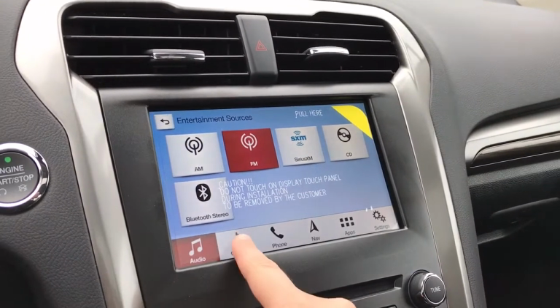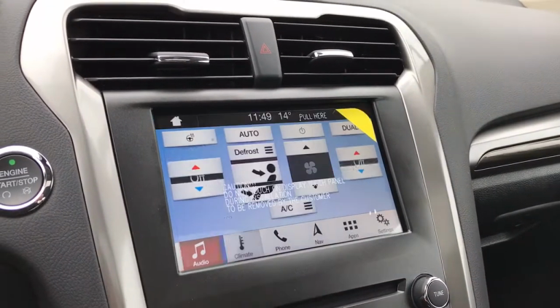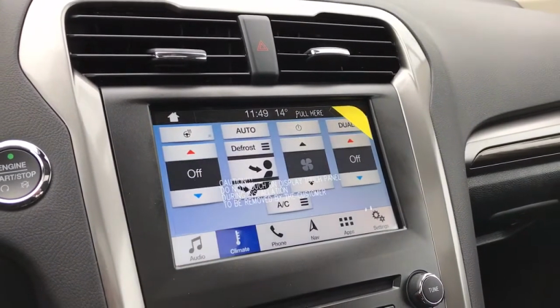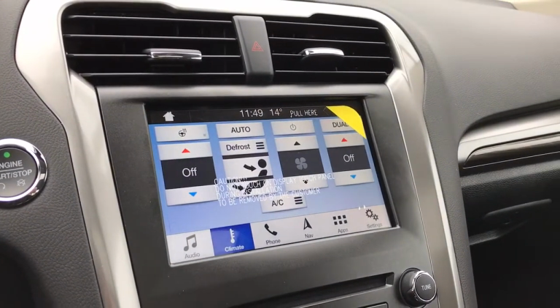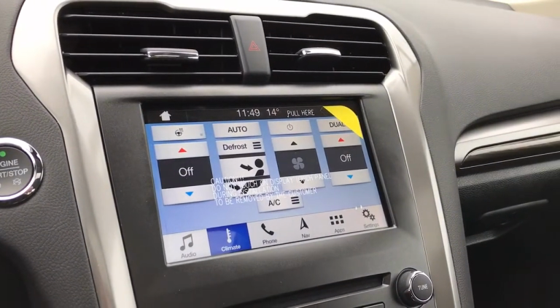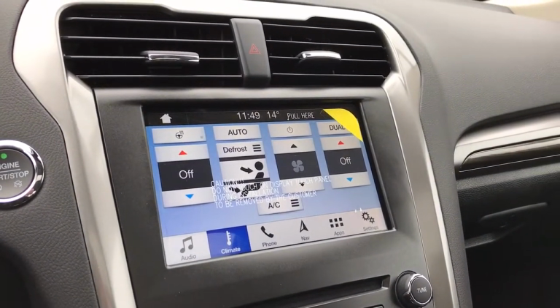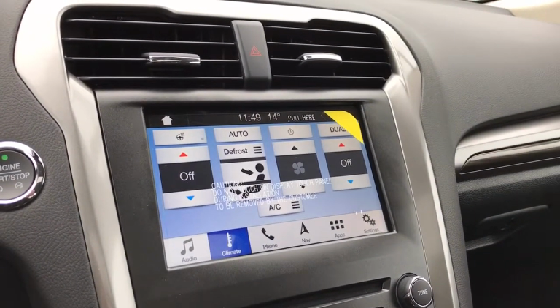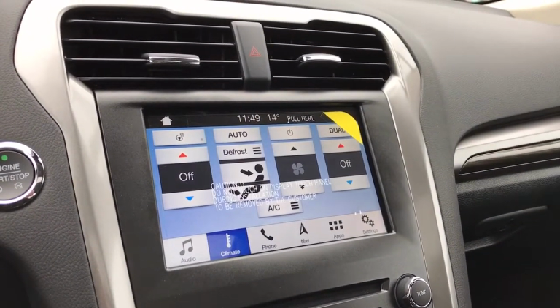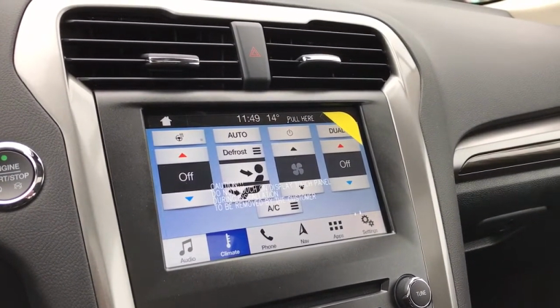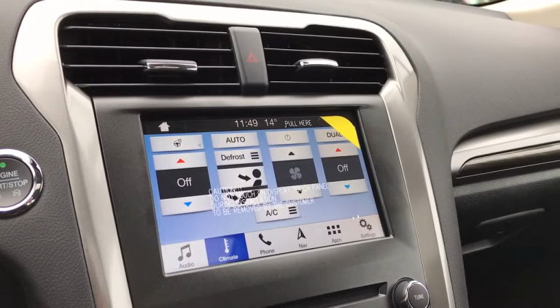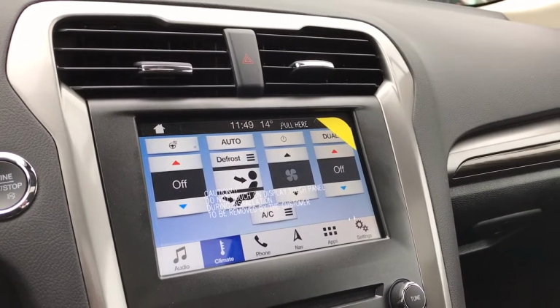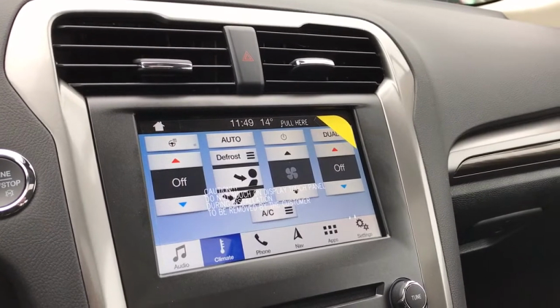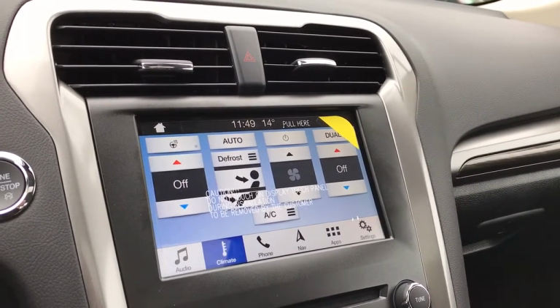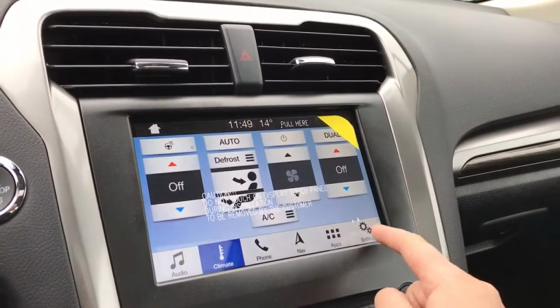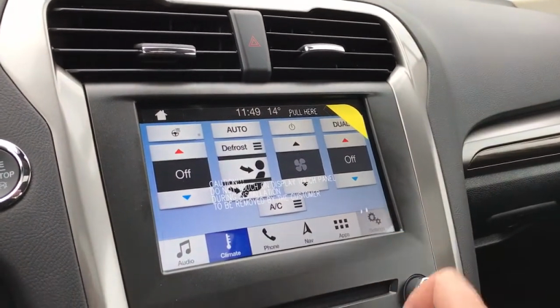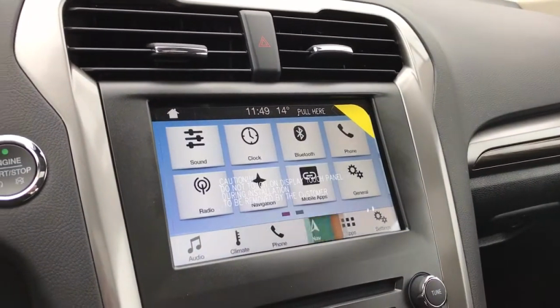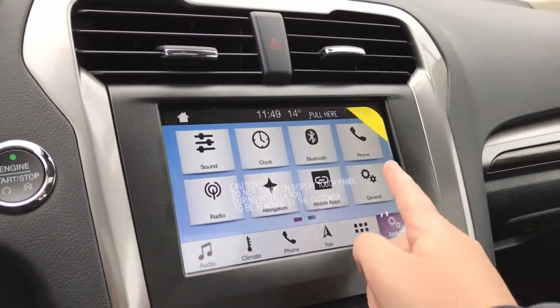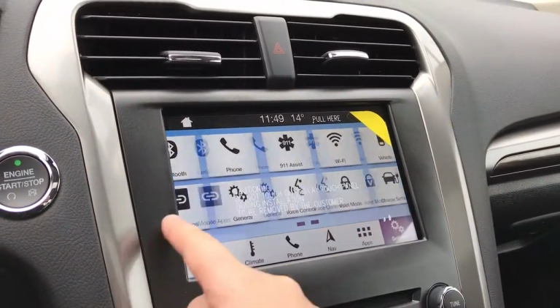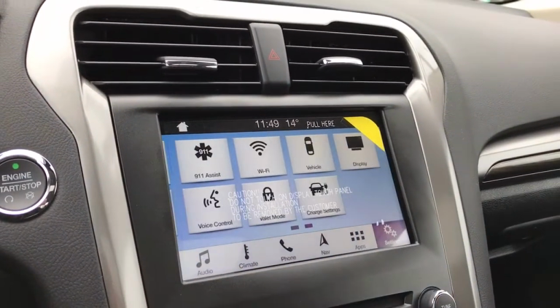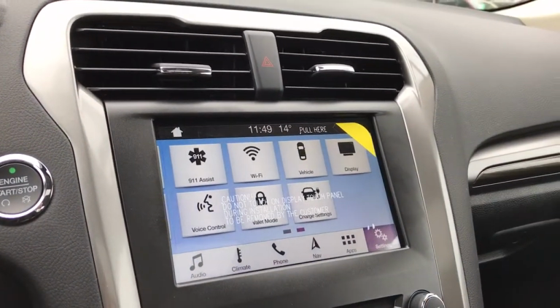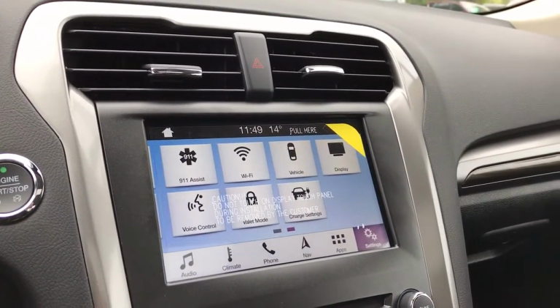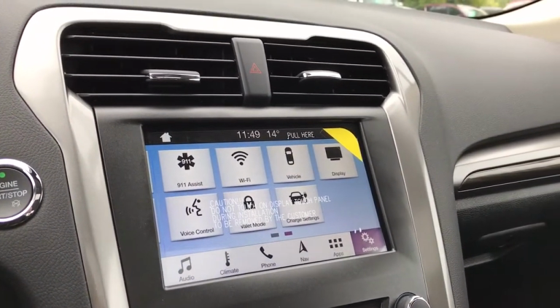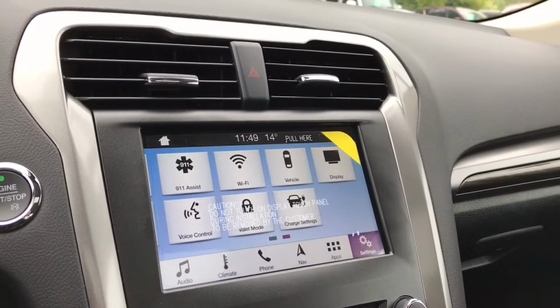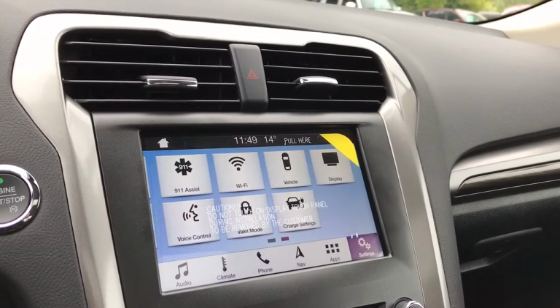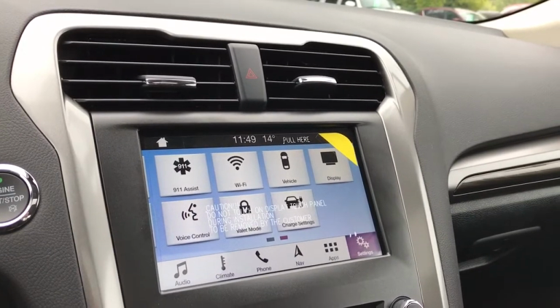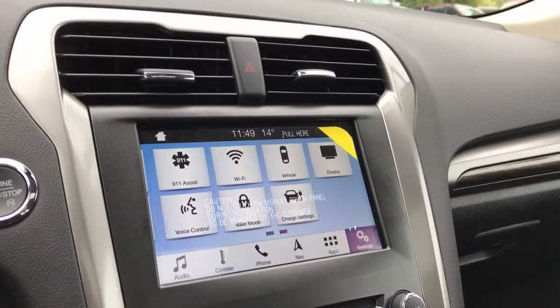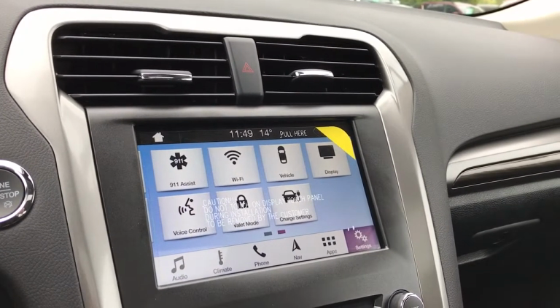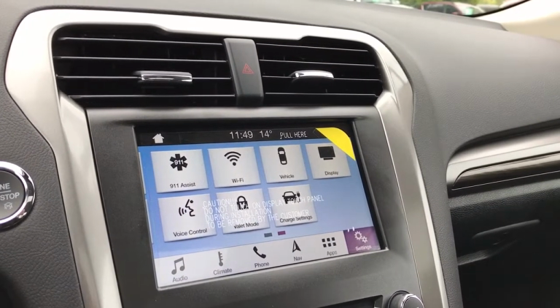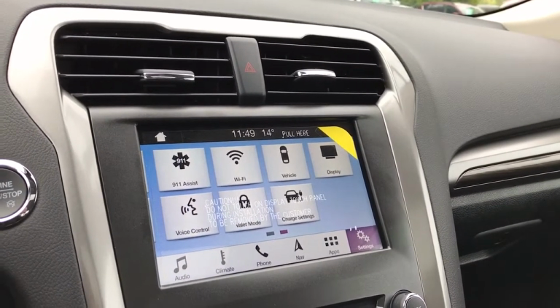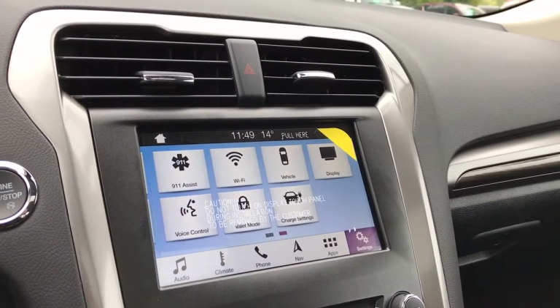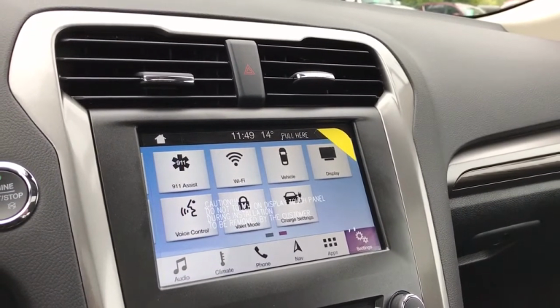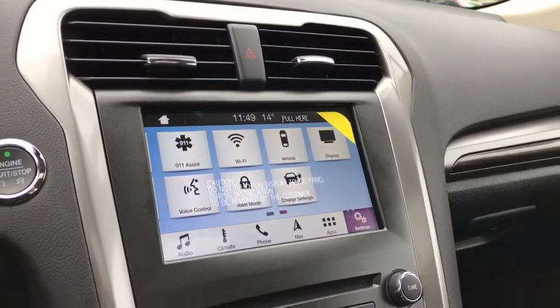You can click over into climate for settings such as your heated steering wheel on the top left. You also have navigation and if you click over into settings you can slide across for settings such as your charge settings. It's also where you'll see the rear backup camera view when going in reverse.